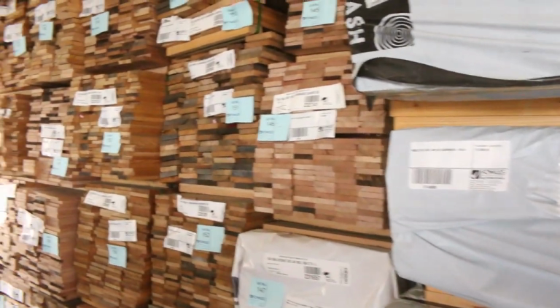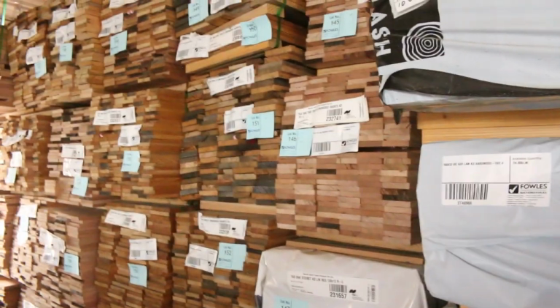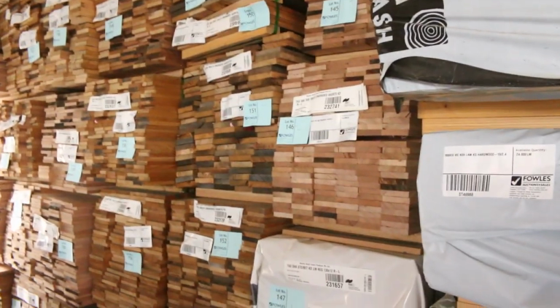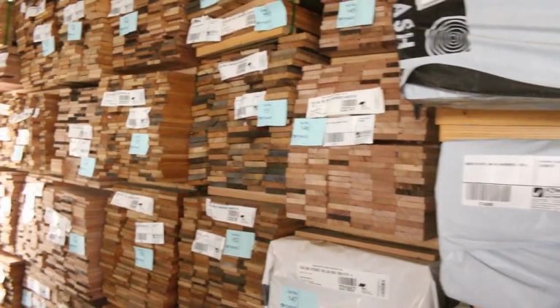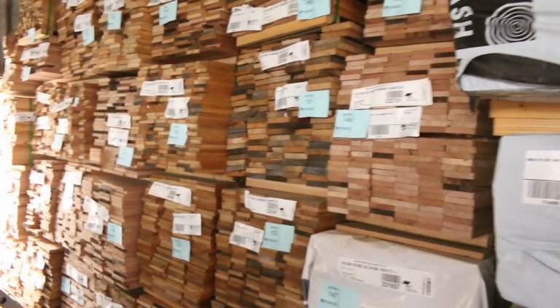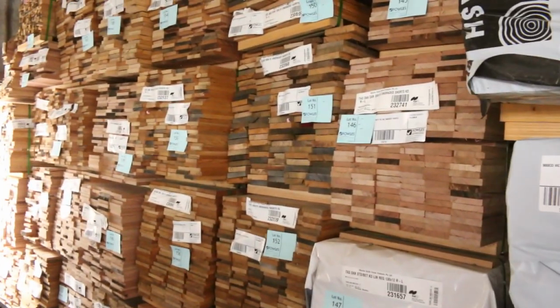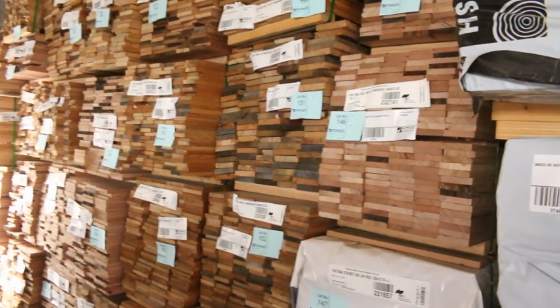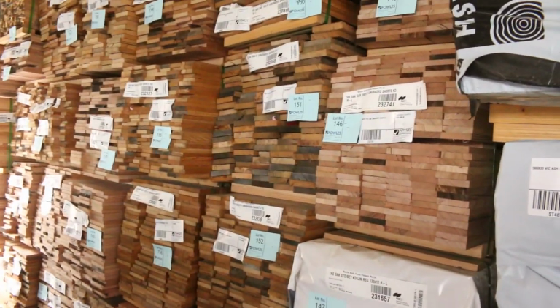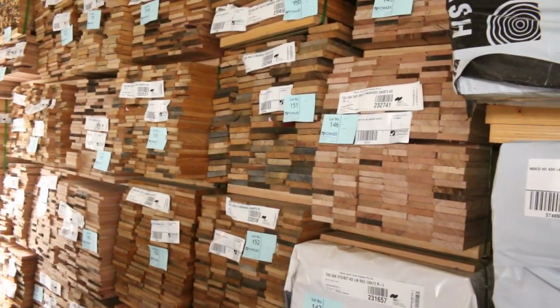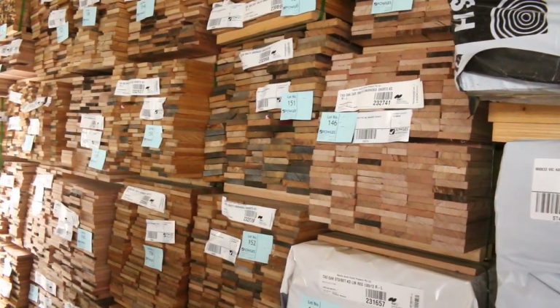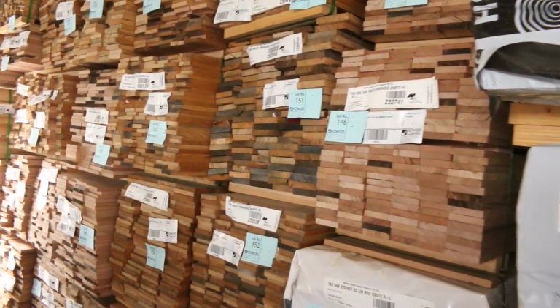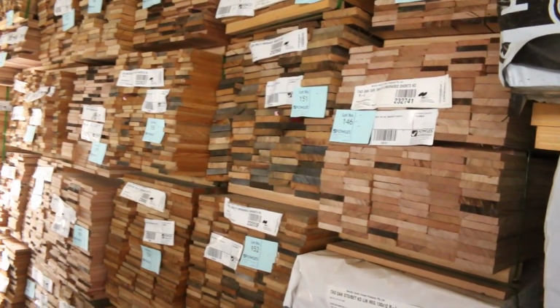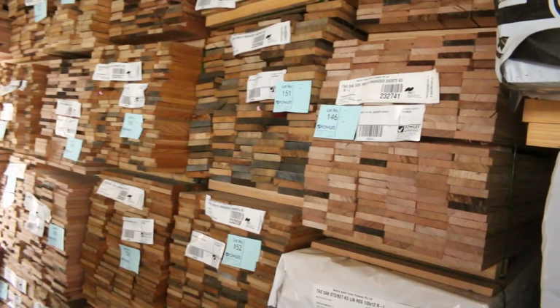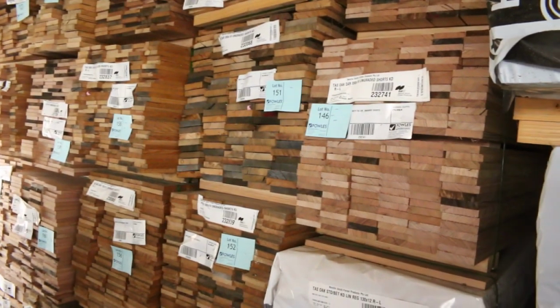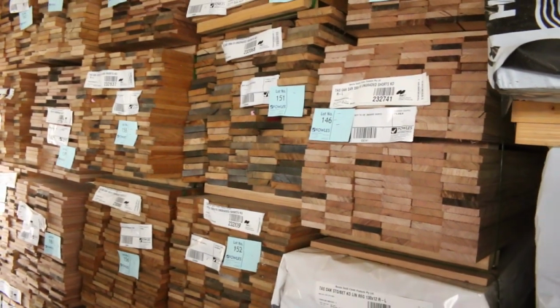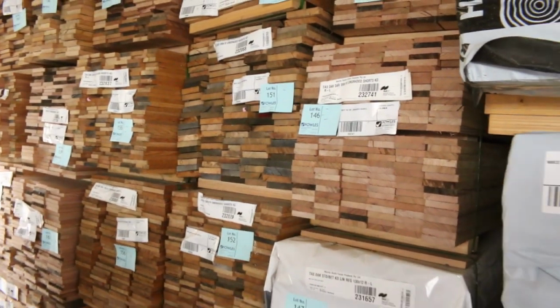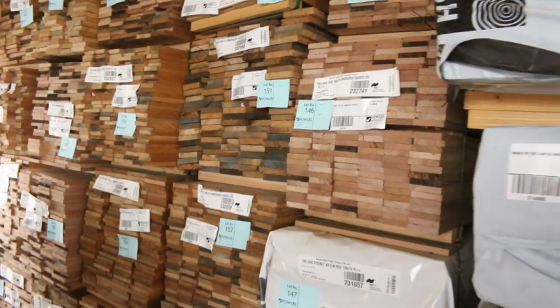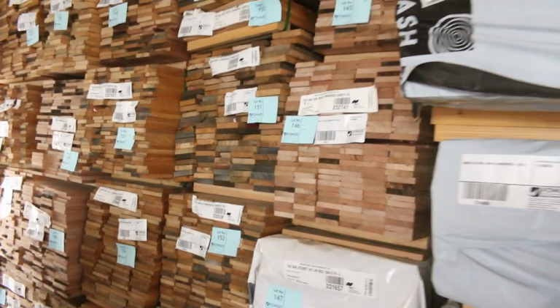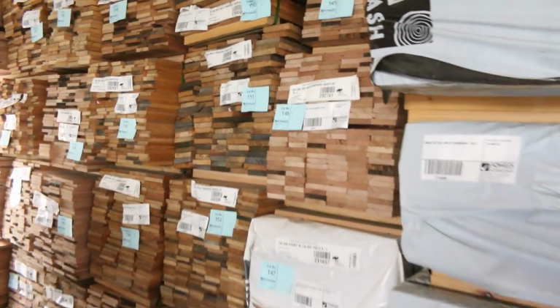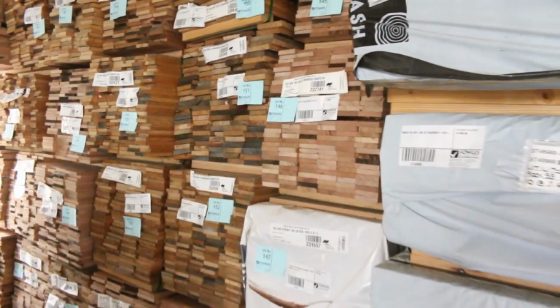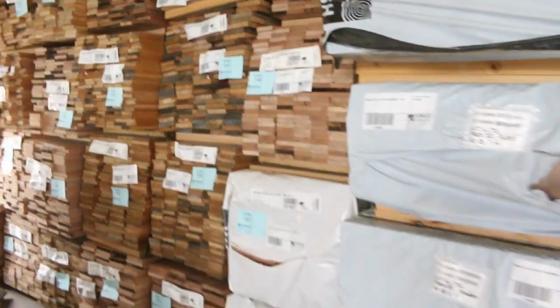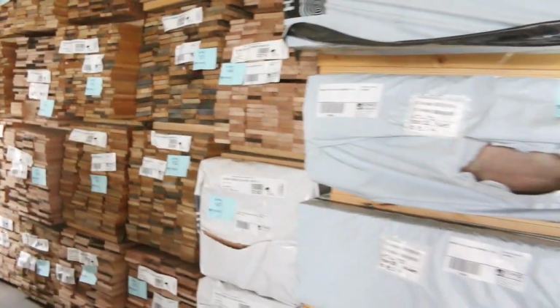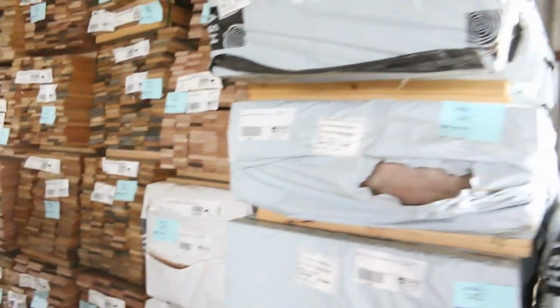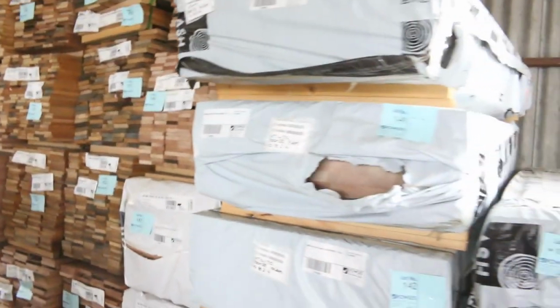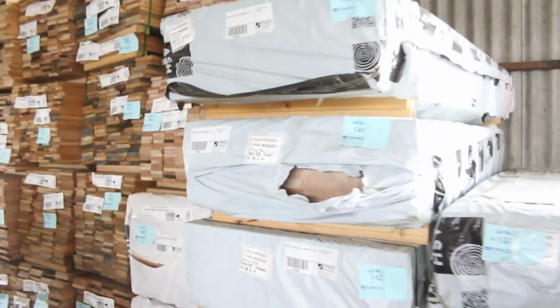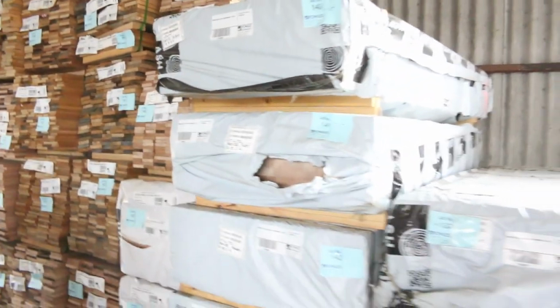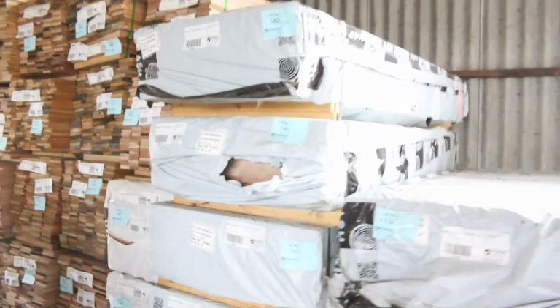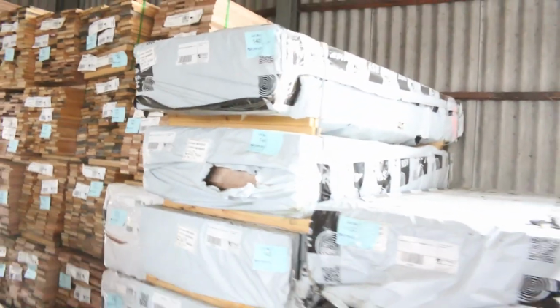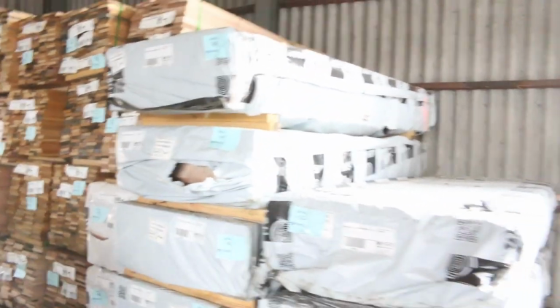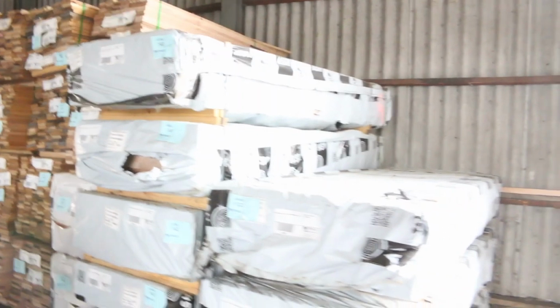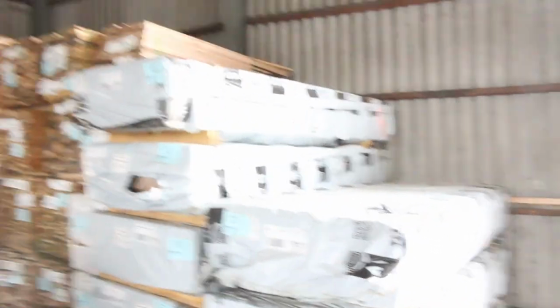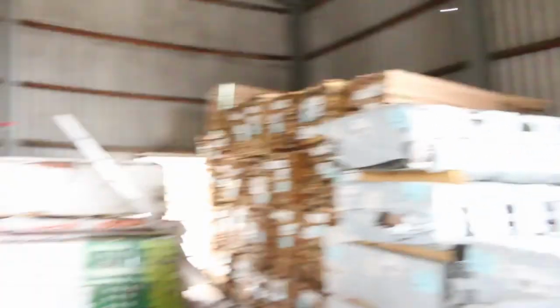A heap of Tassie Oak shorts along there in various sizes — some 90 by 19, some 110 by 19 and so on. Nice looking stock there.